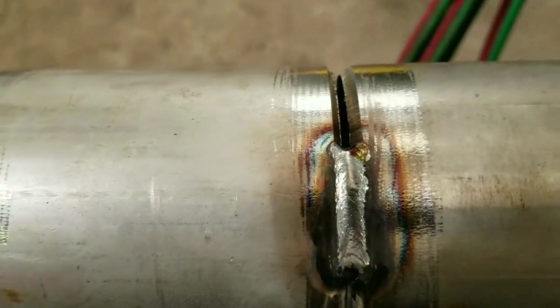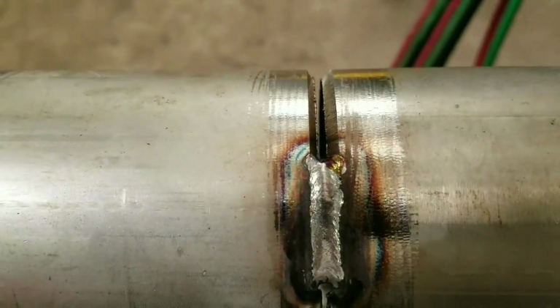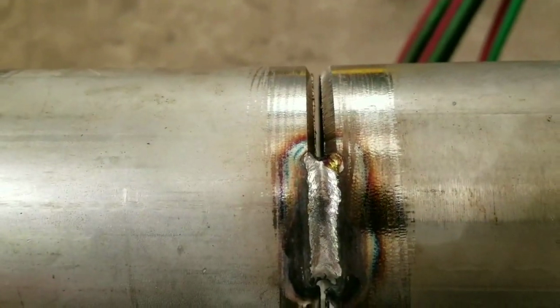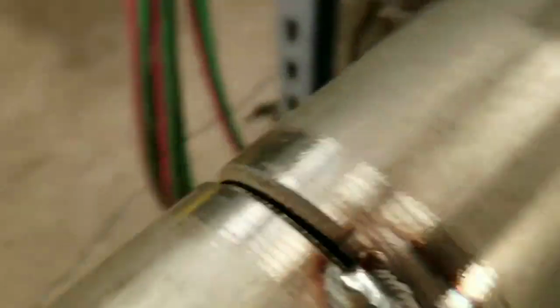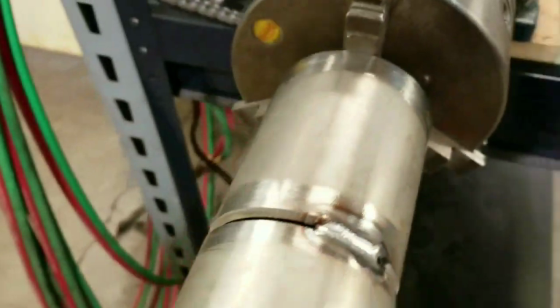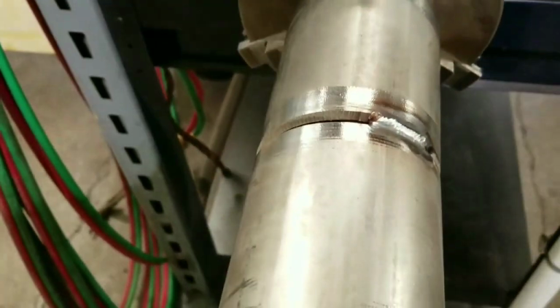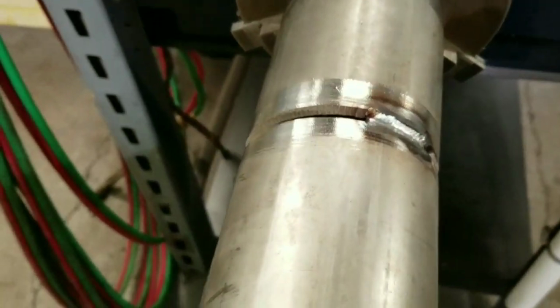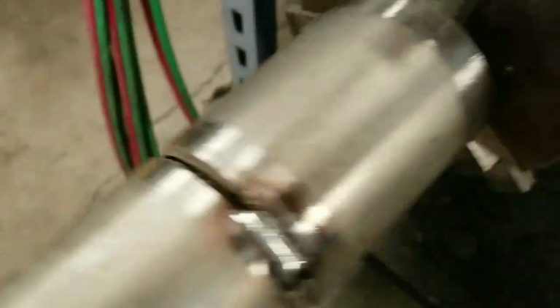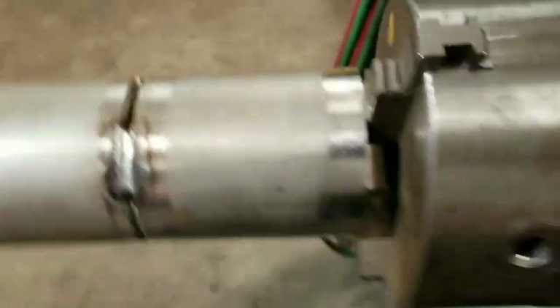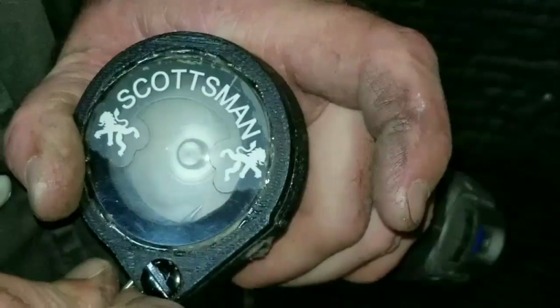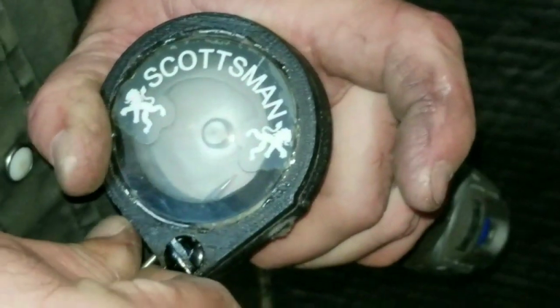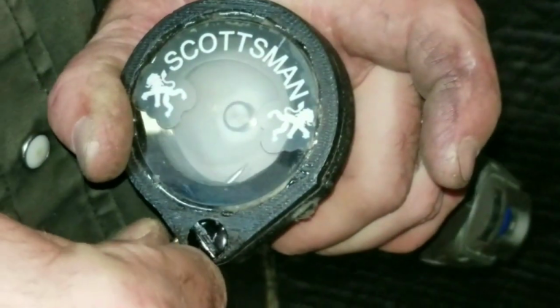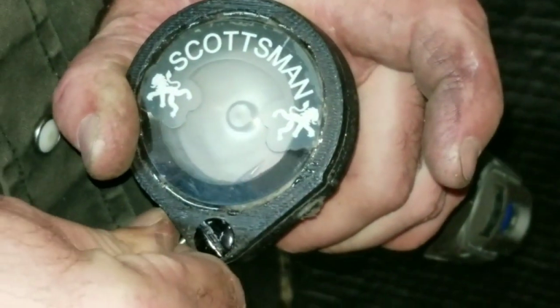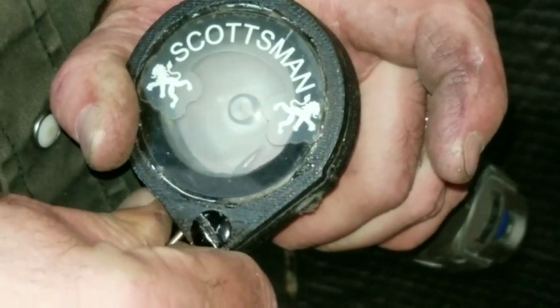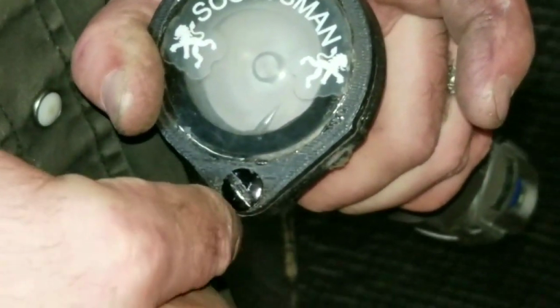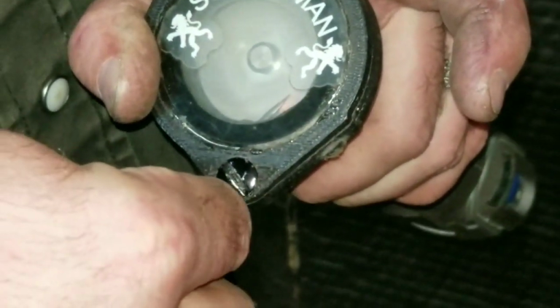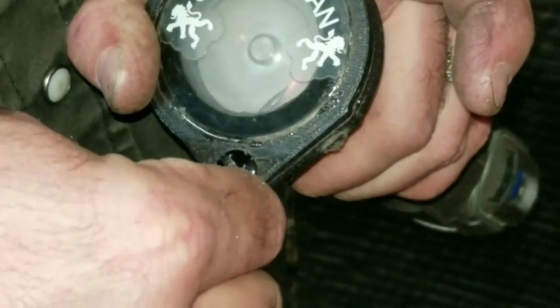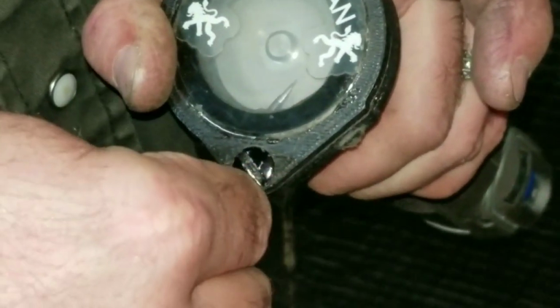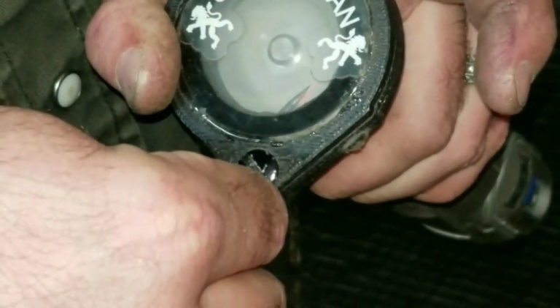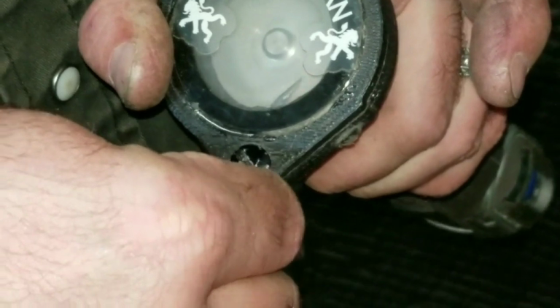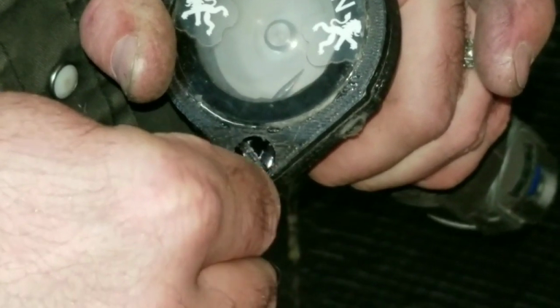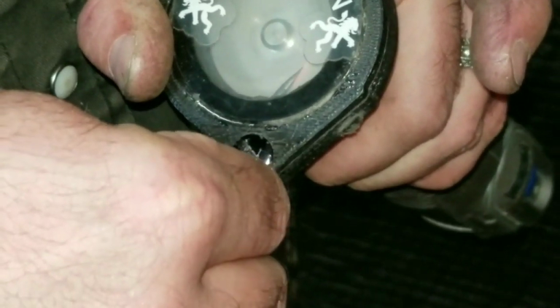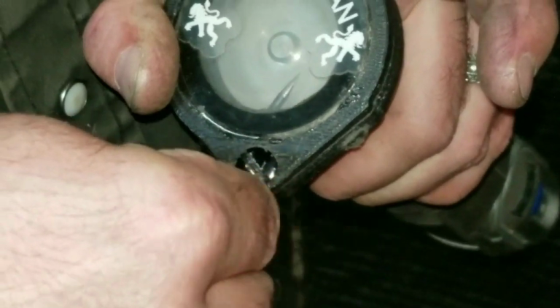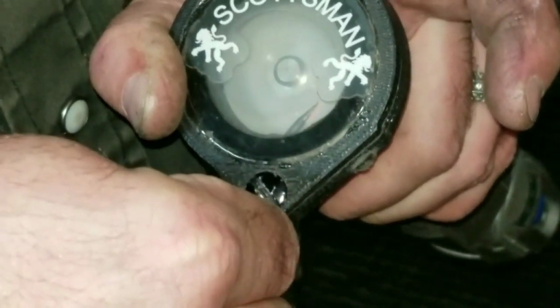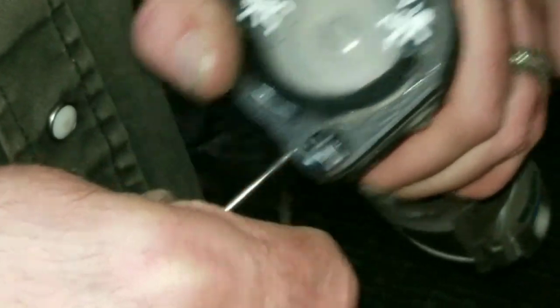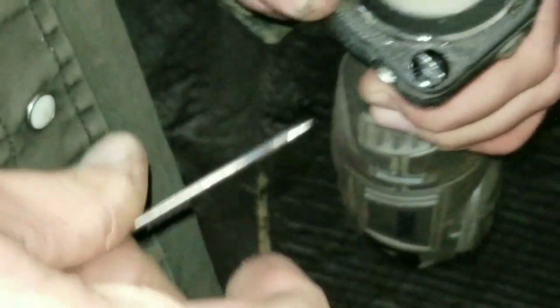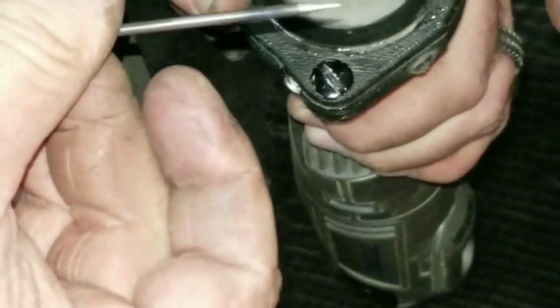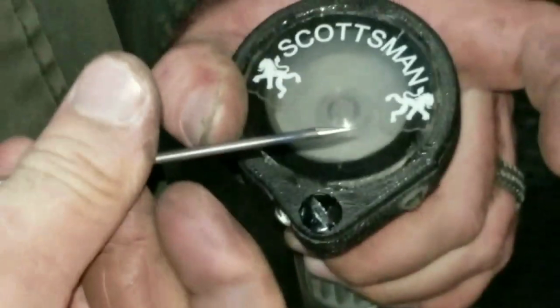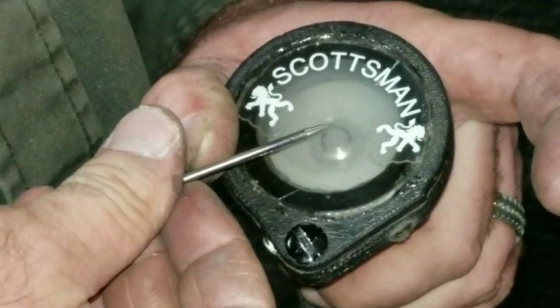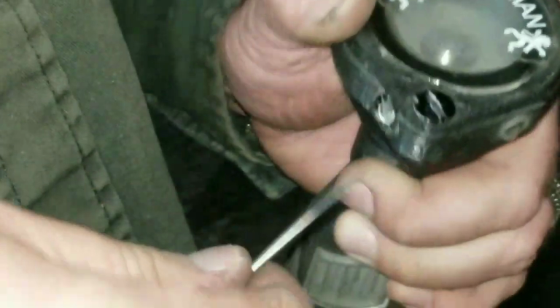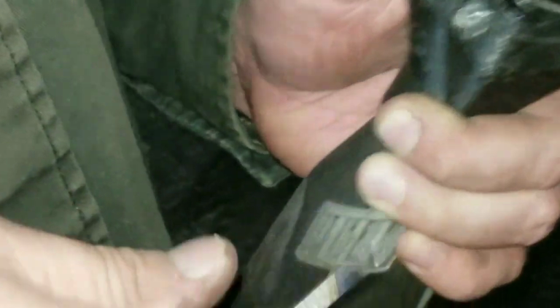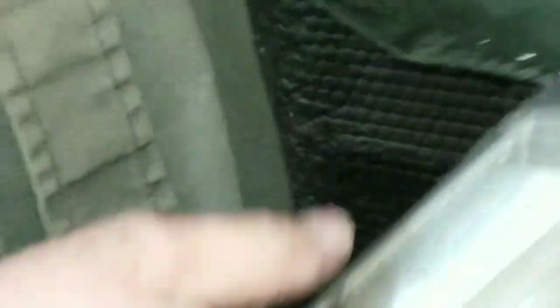I promised y'all some tips and tricks, so here's the first tip: use the Scotsman tungsten sharpener. It works great, it's fast, it's easy, no dust — it's perfect for what we're doing out in the field.